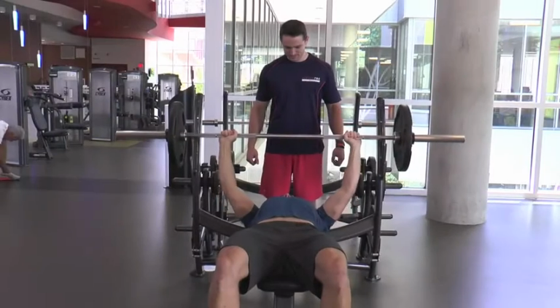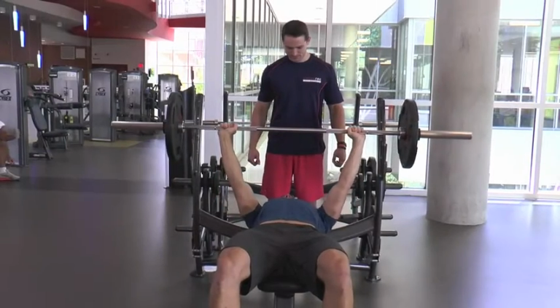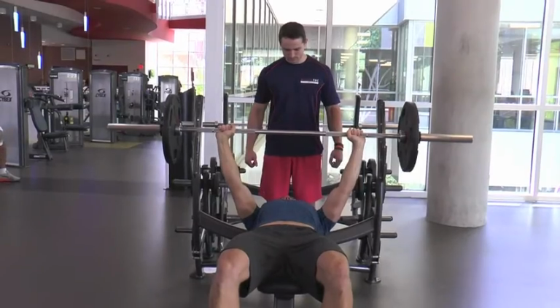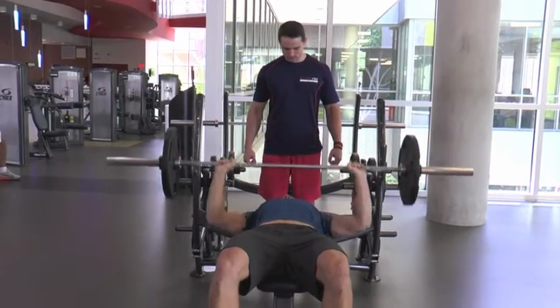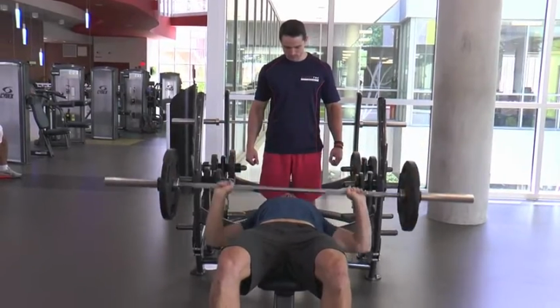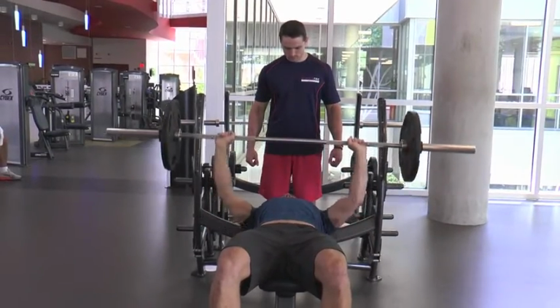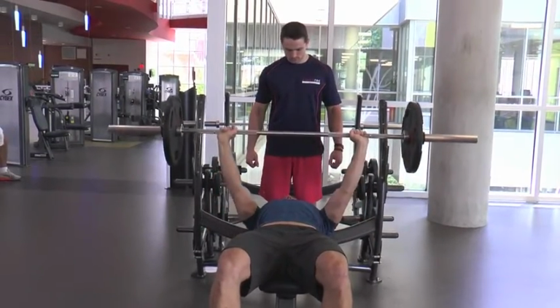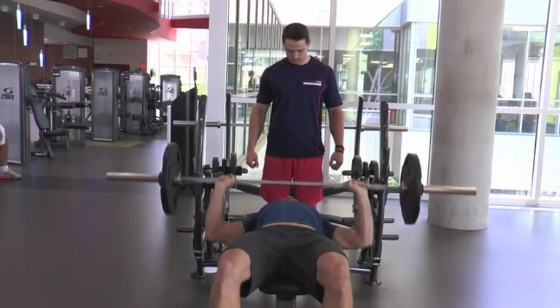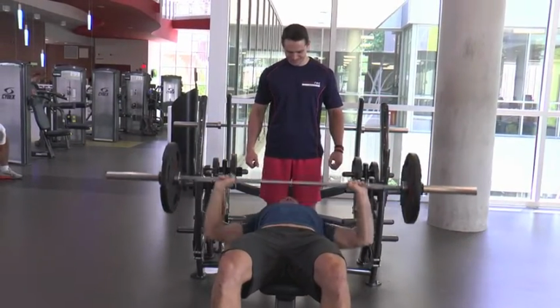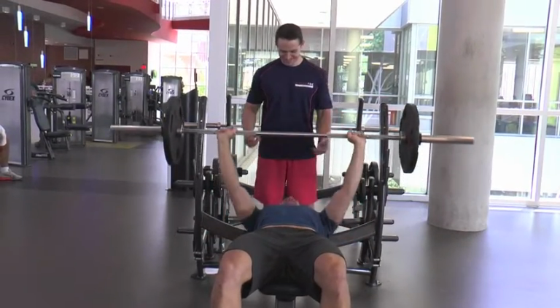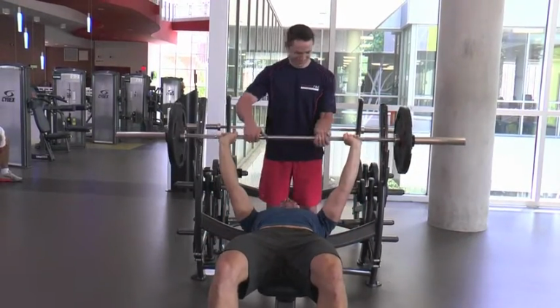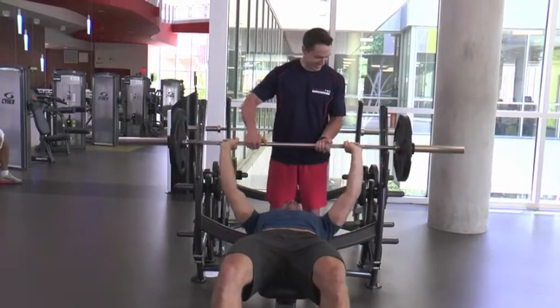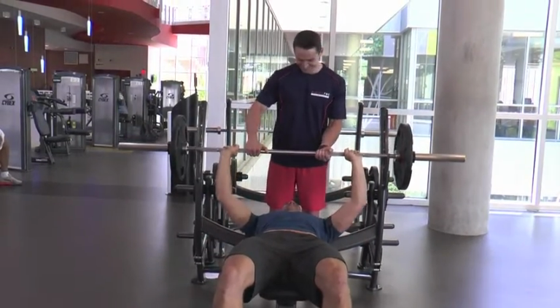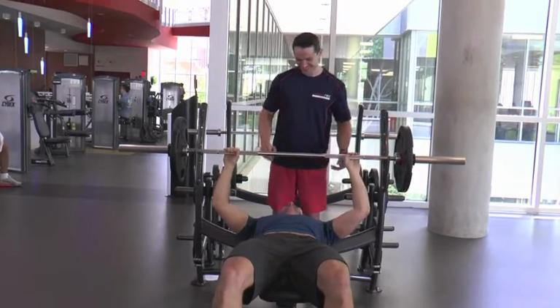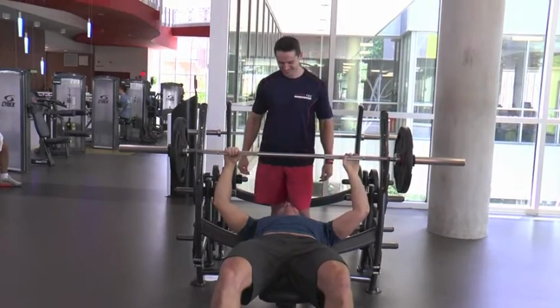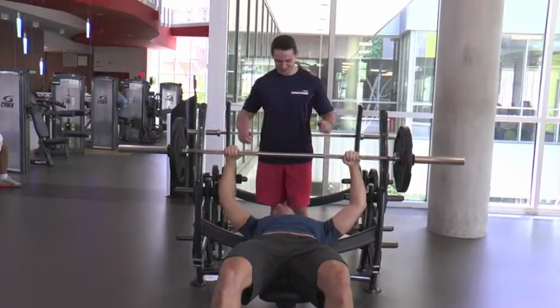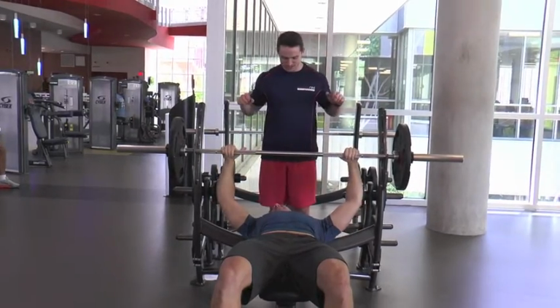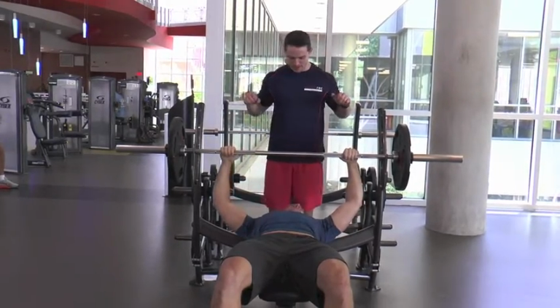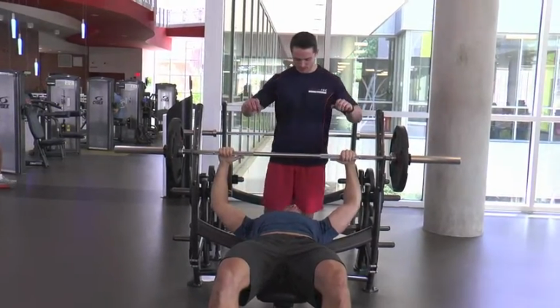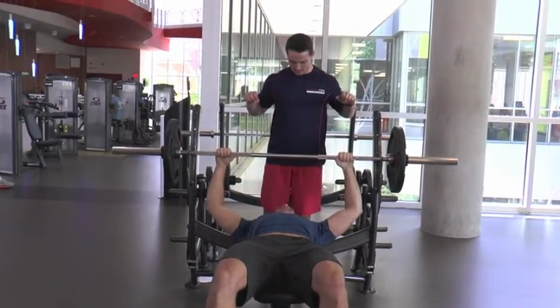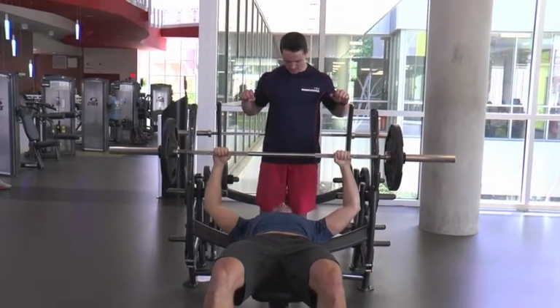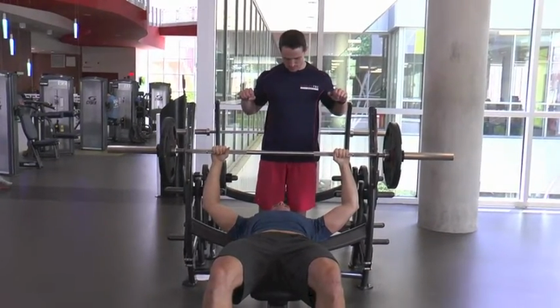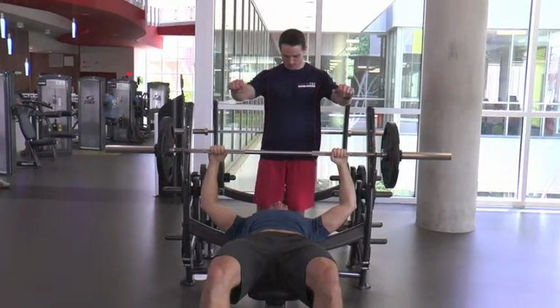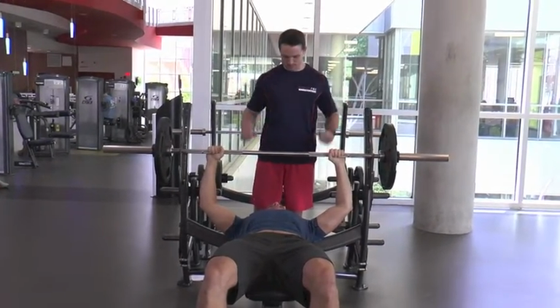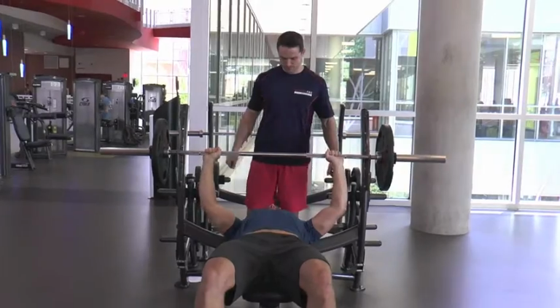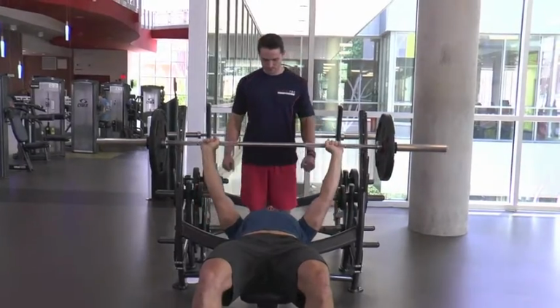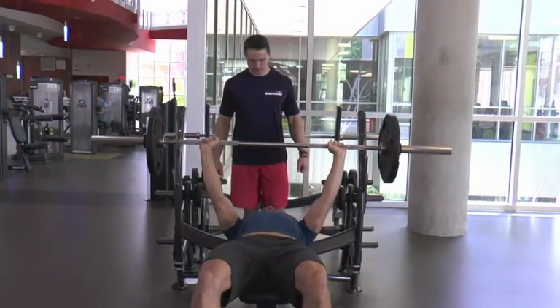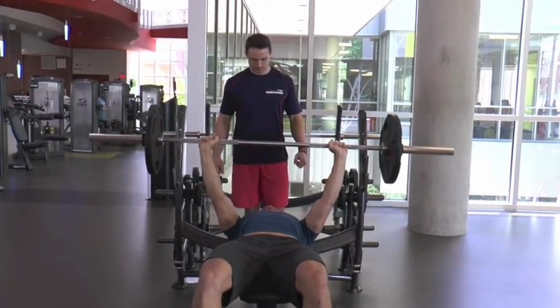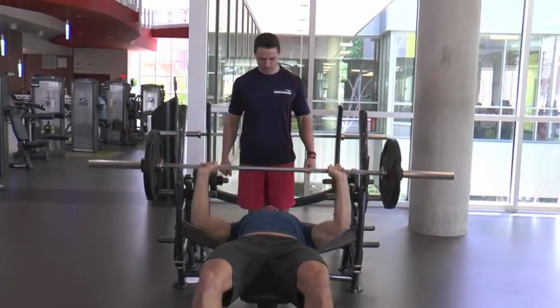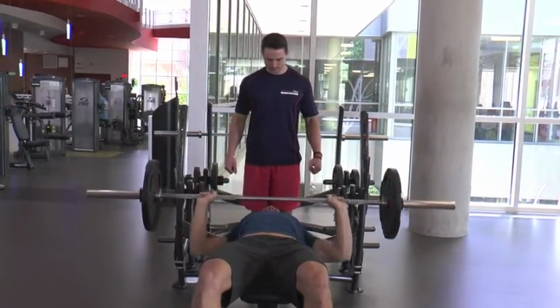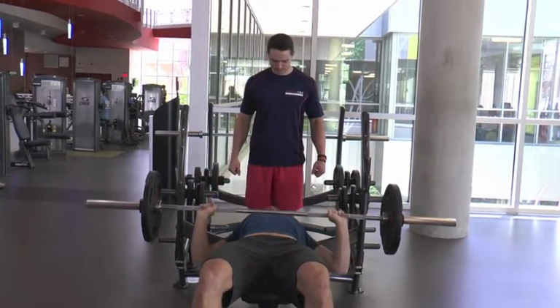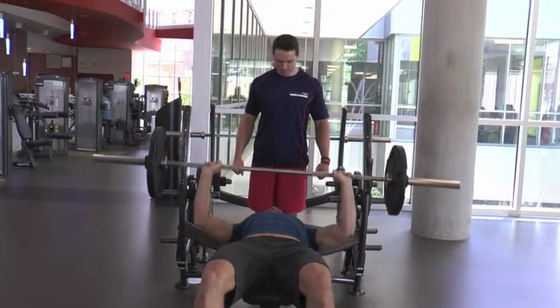Today we will go over the two most common mistakes that I see on the barbell bench press. The first mistake is not controlling the weight on the way down. This will increase injury risk and lead to inconsistent presses. Control the weight throughout the movement.